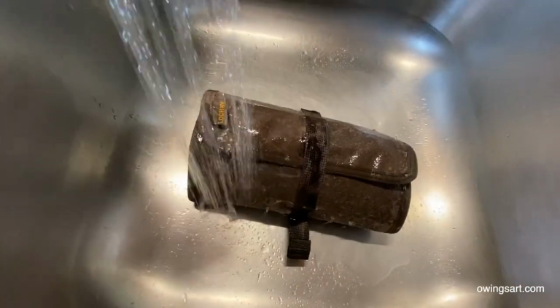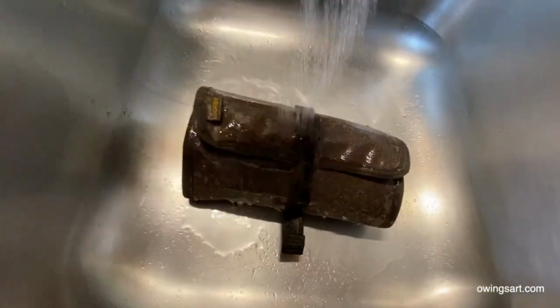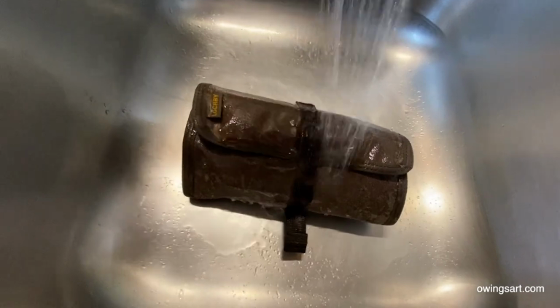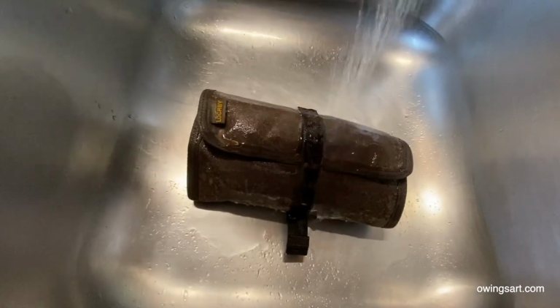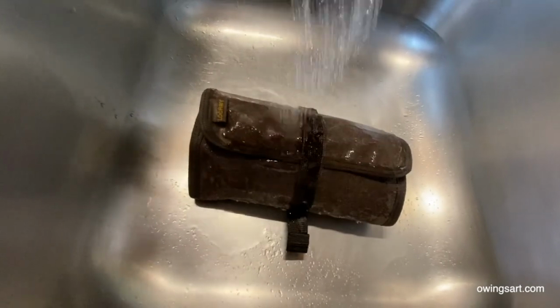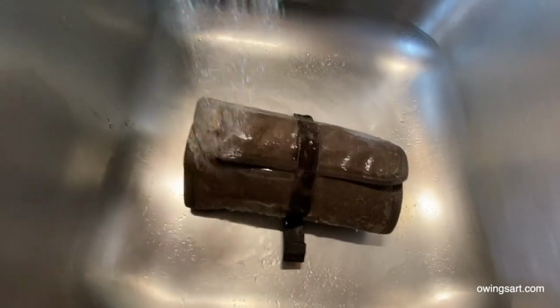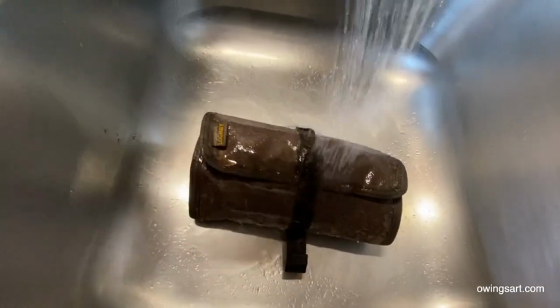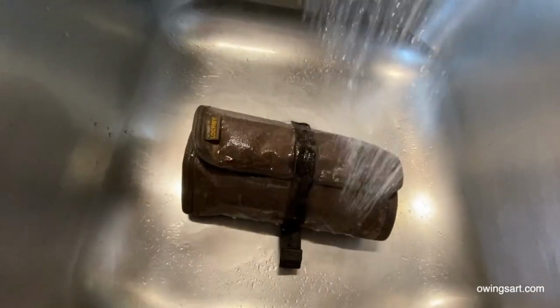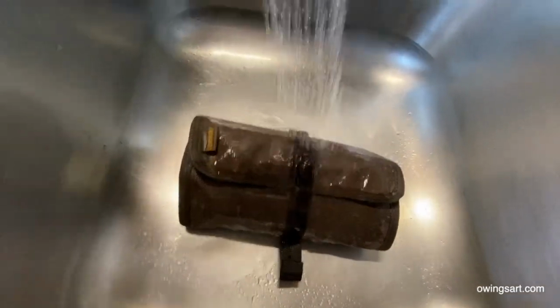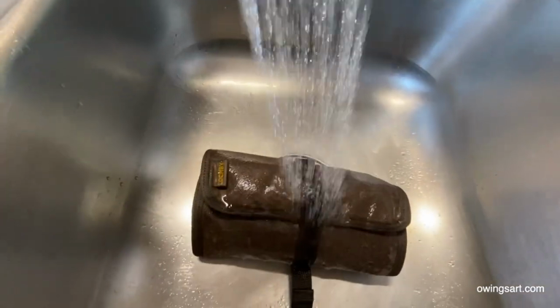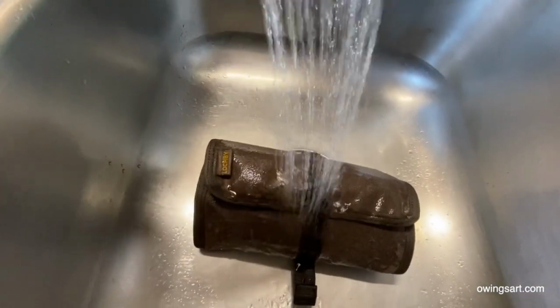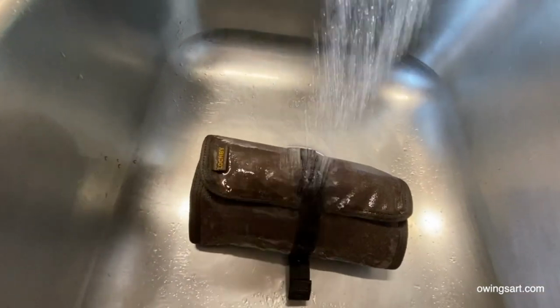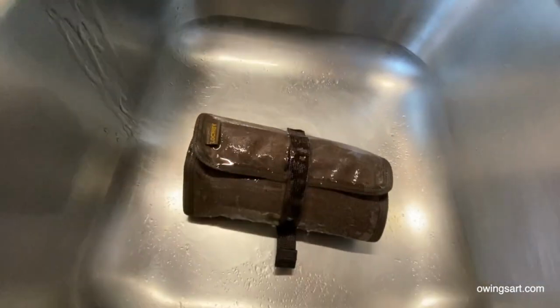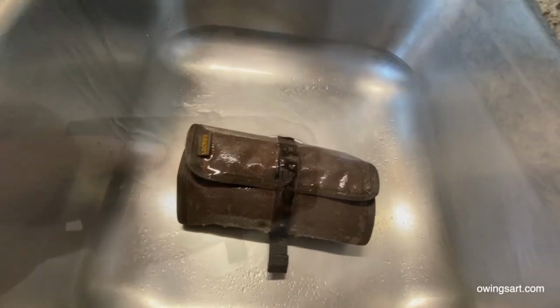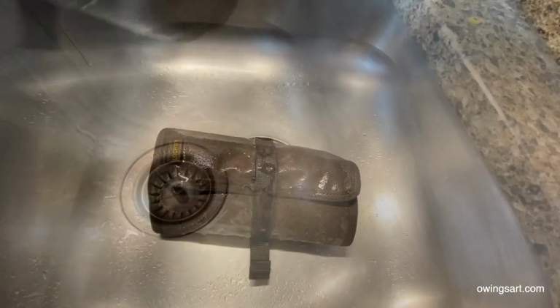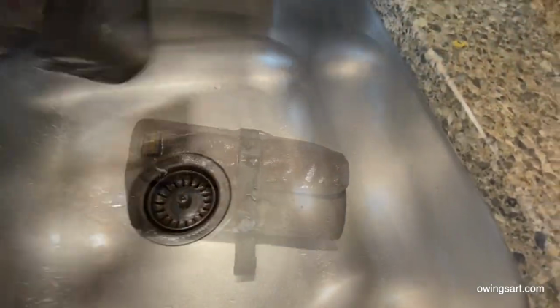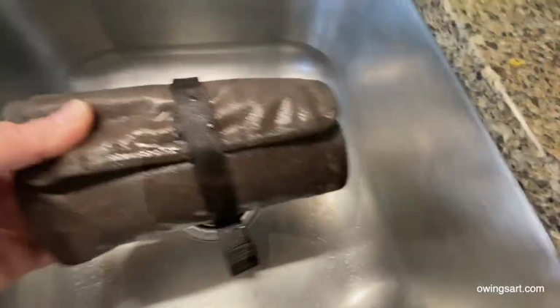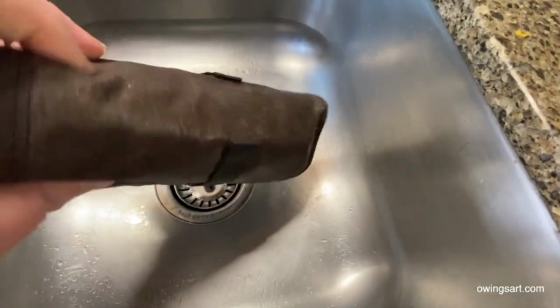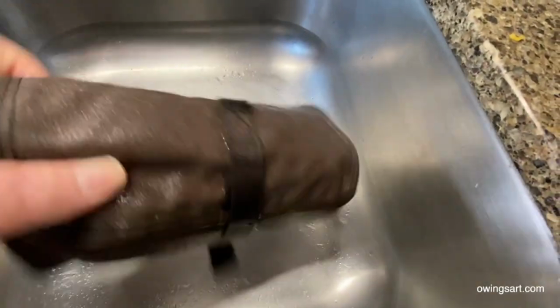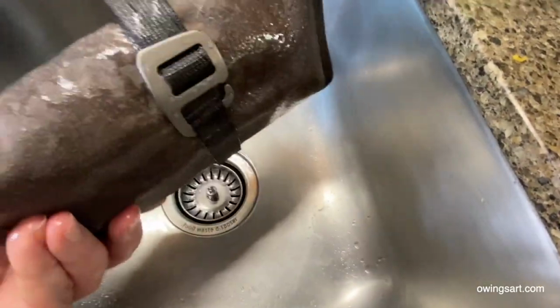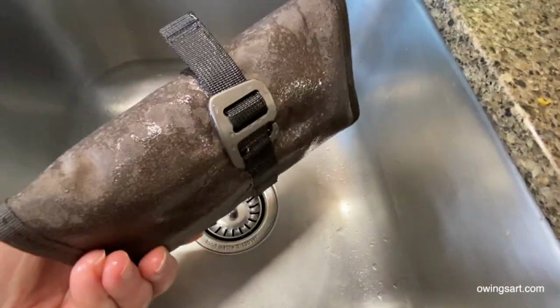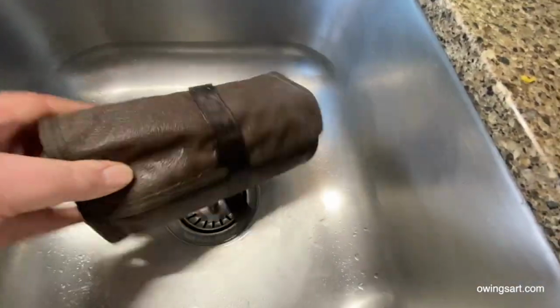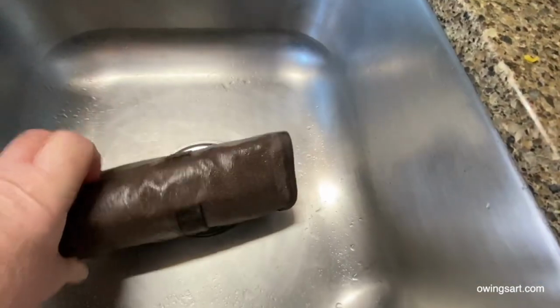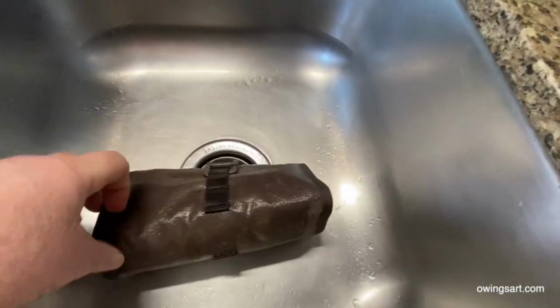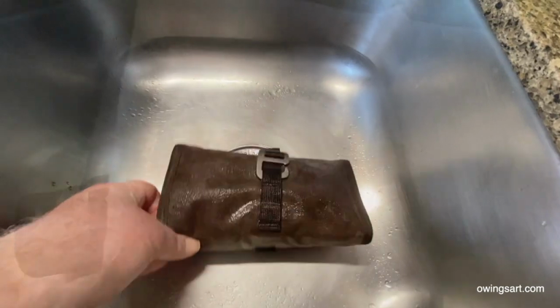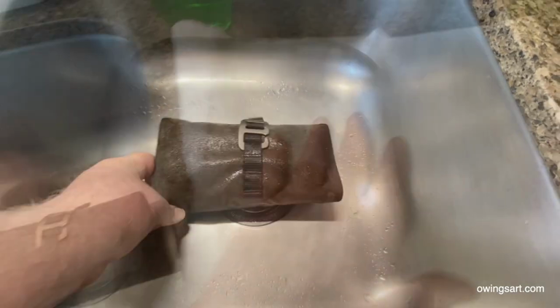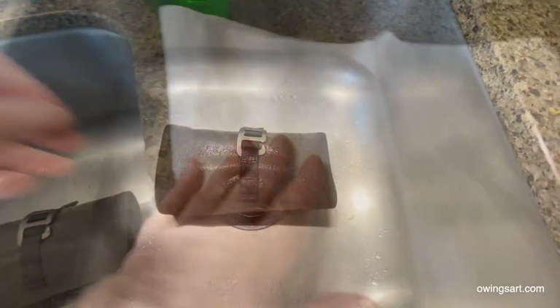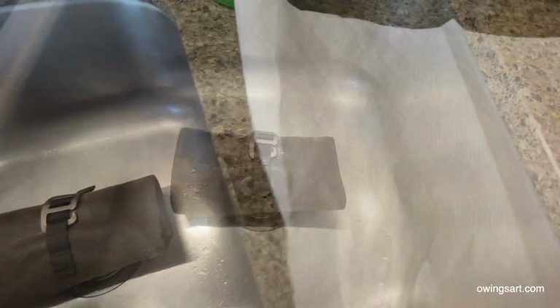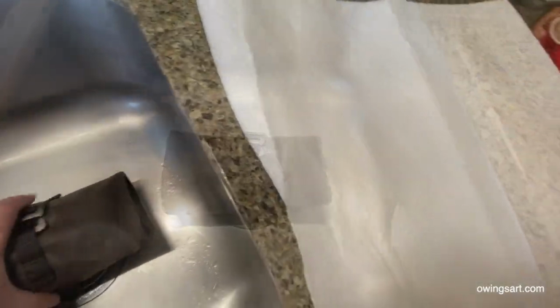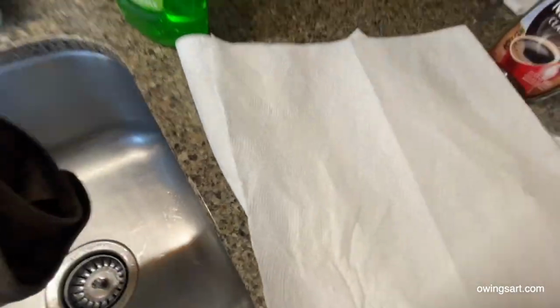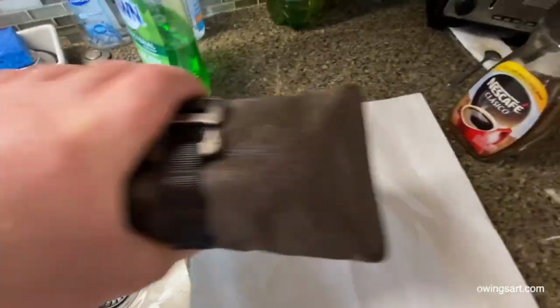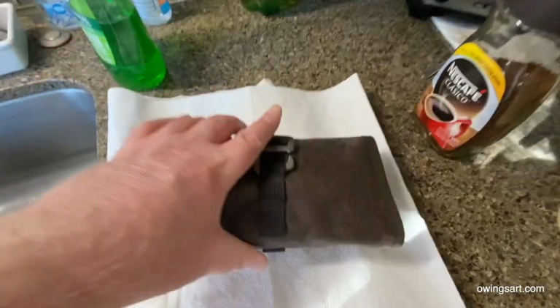You can see the water does start to bead up right away on the wax canvas, but eventually if you soak it enough like I did here it's going to get a little bit wet. So the surface is wet. I'm going to set this on a paper towel here and try to dry it out a bit.